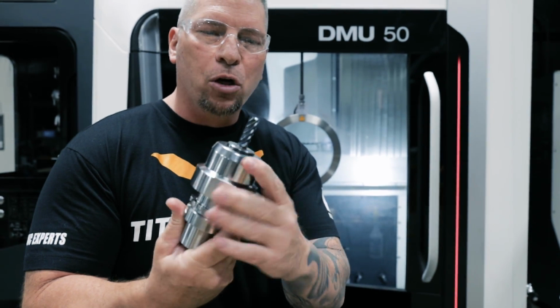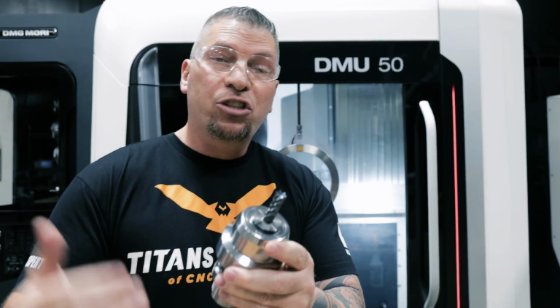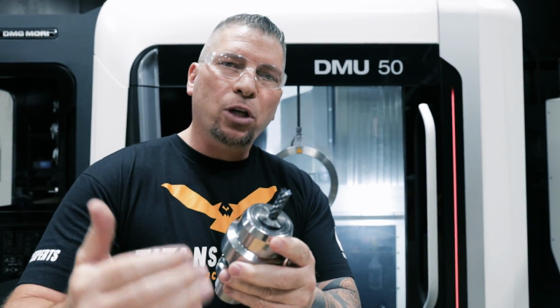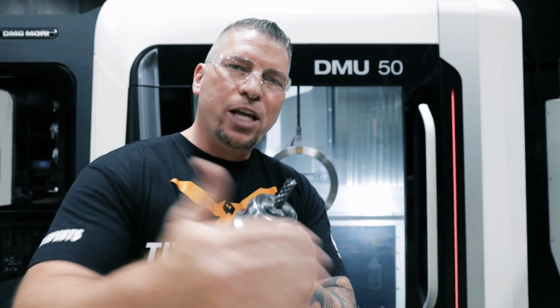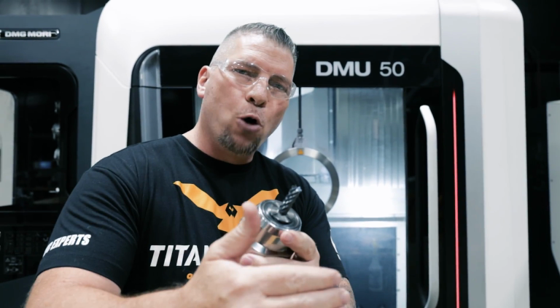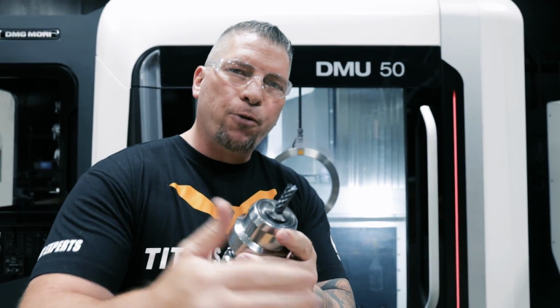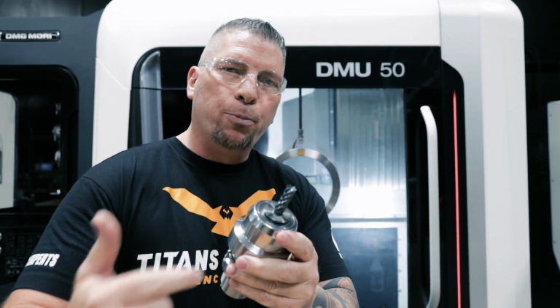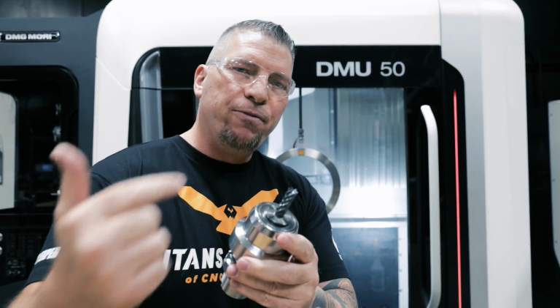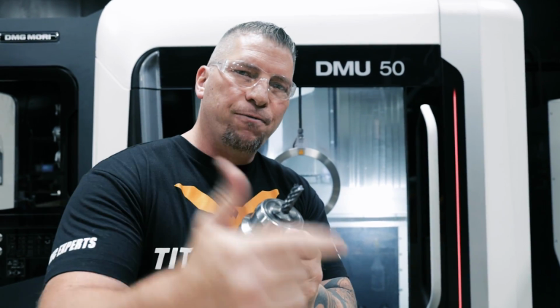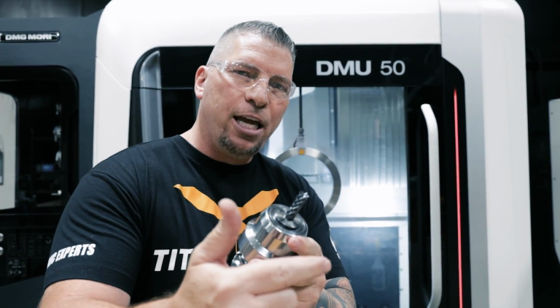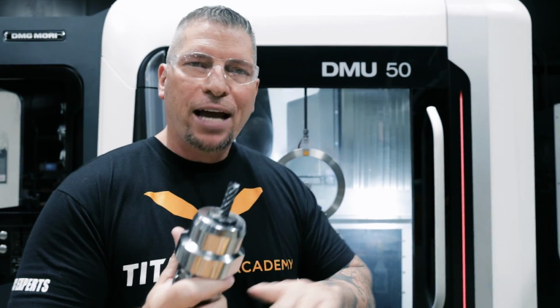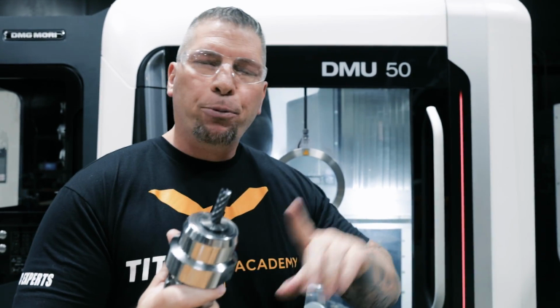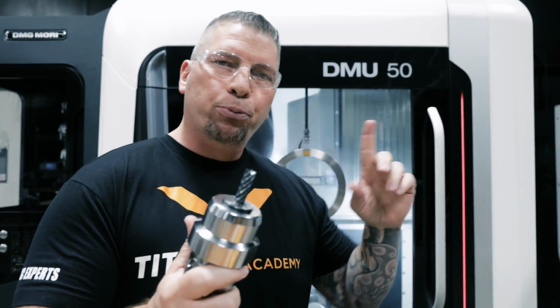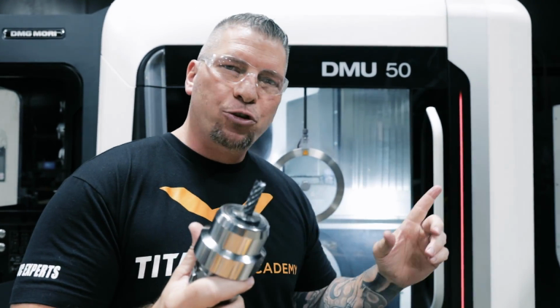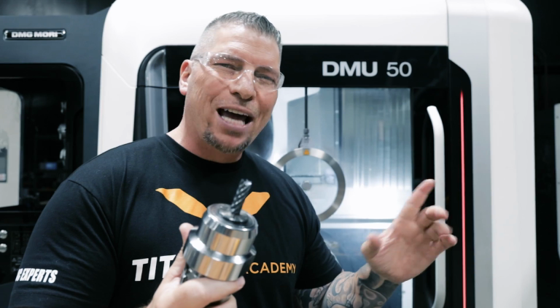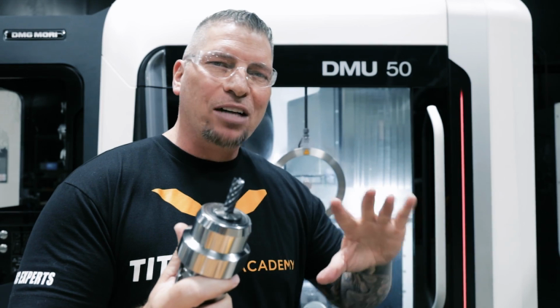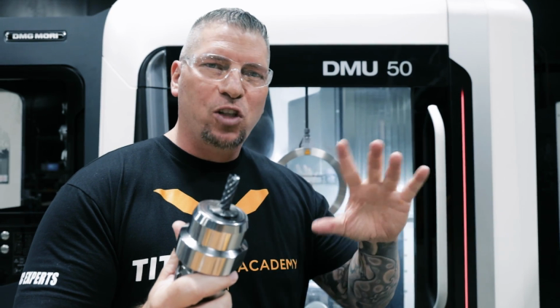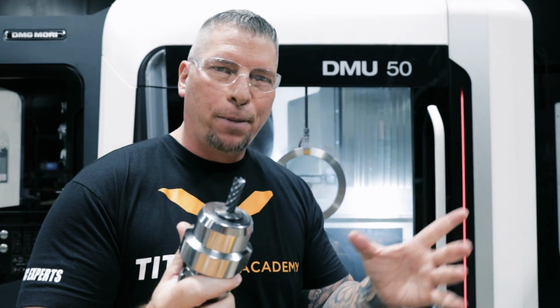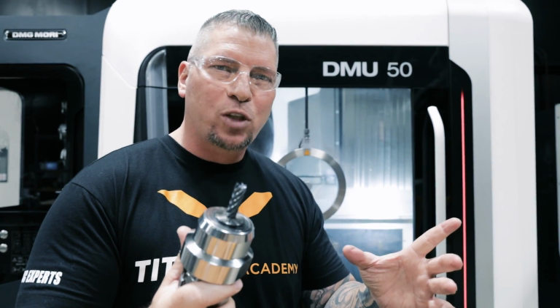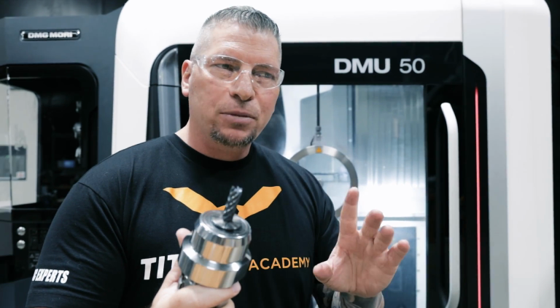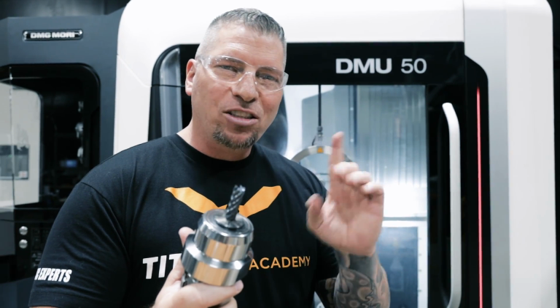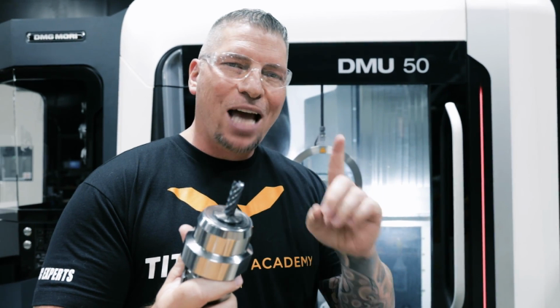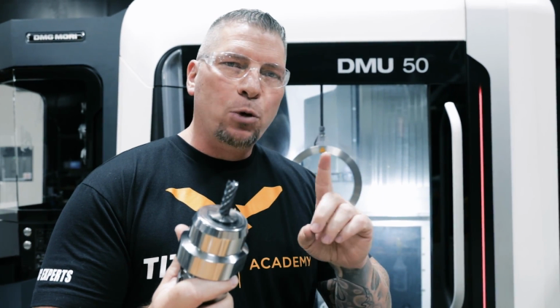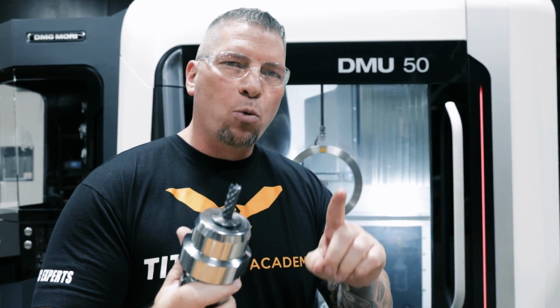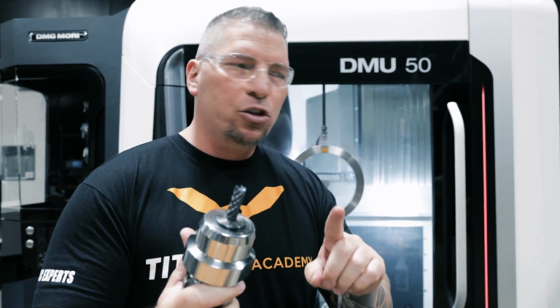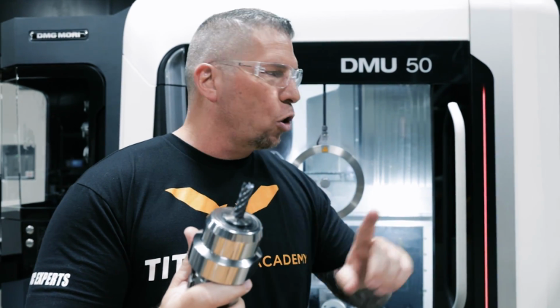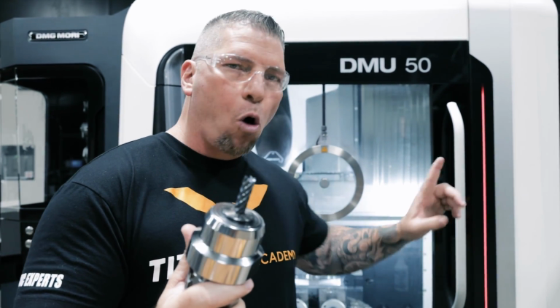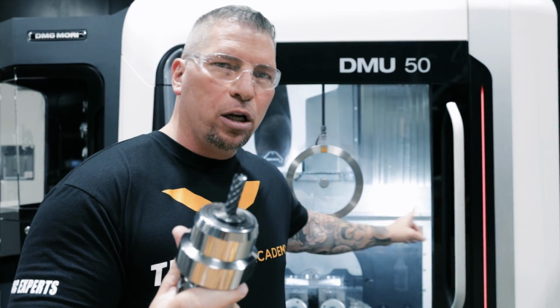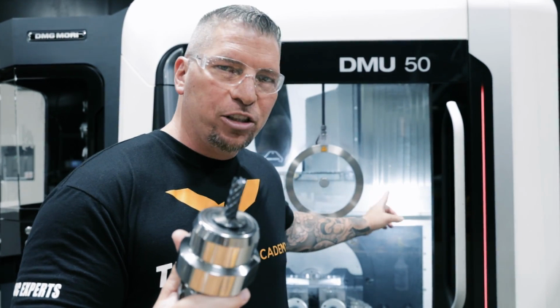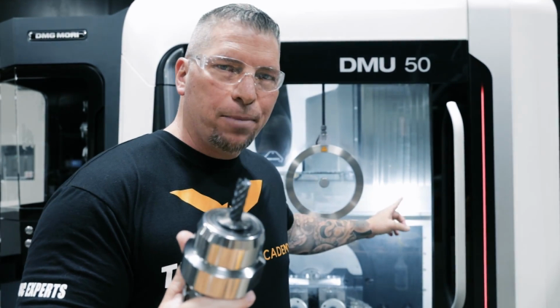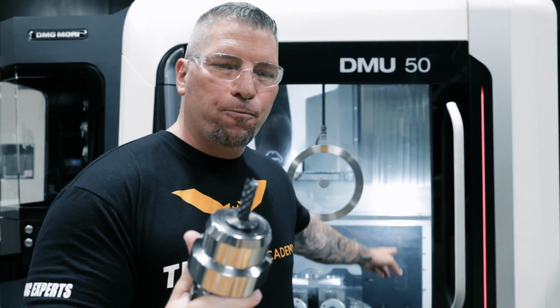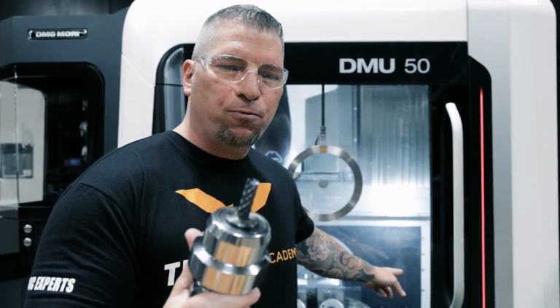We doubled our step-over from our previous video and that put the pressure right about 60%. That's exactly where I wanted to go on the DMU 50.